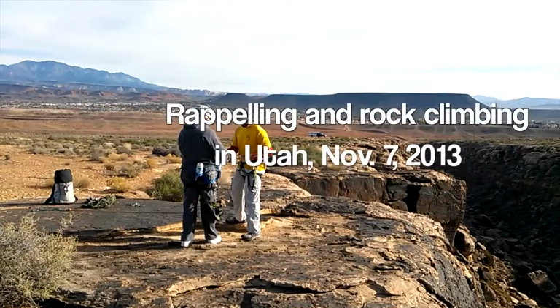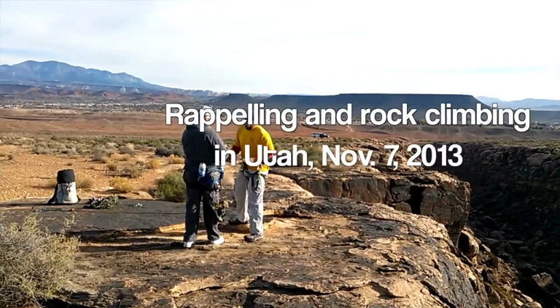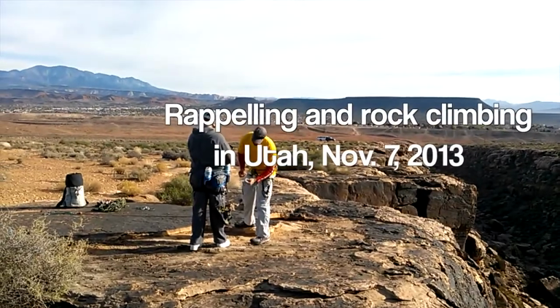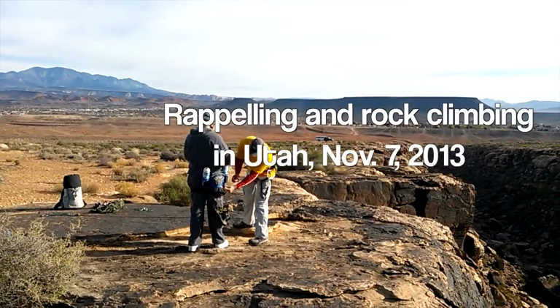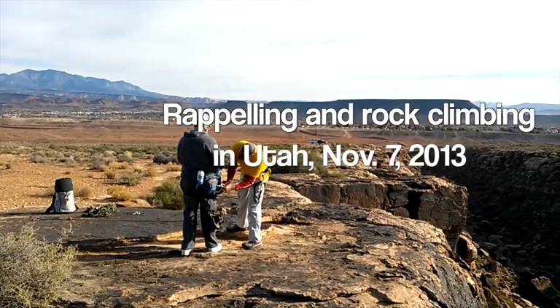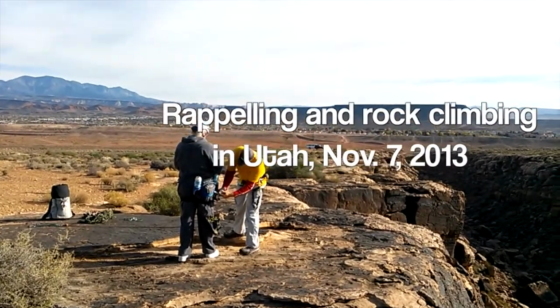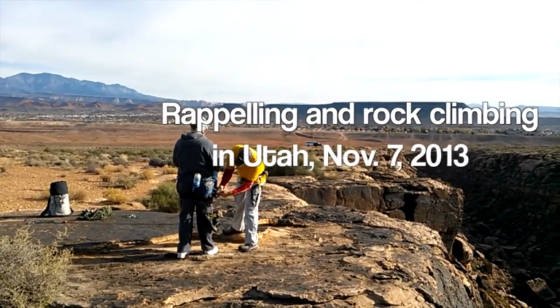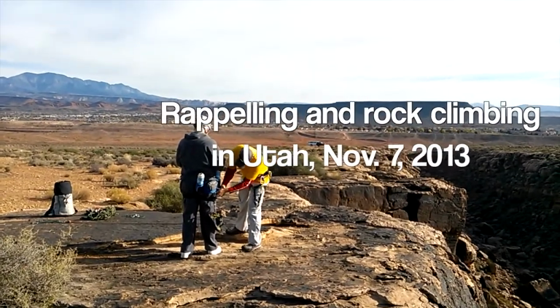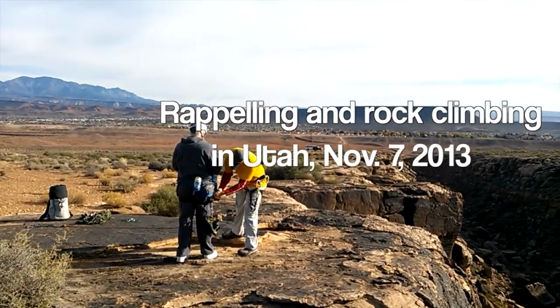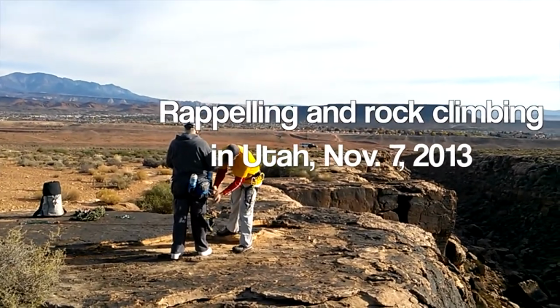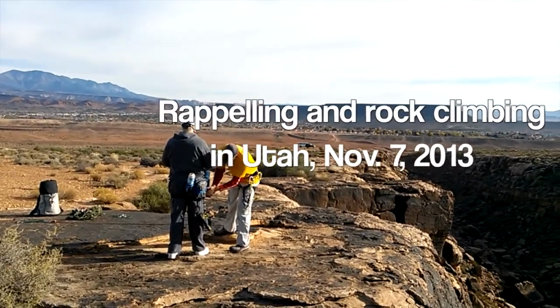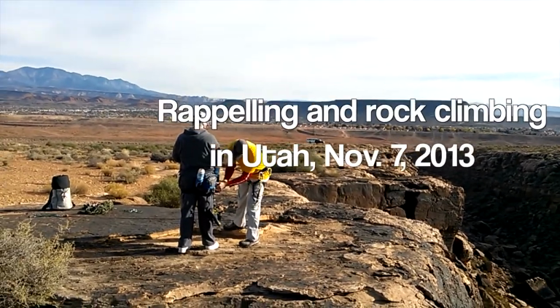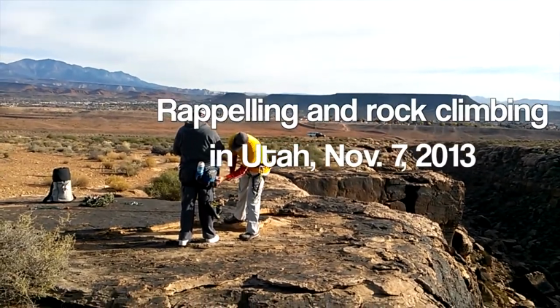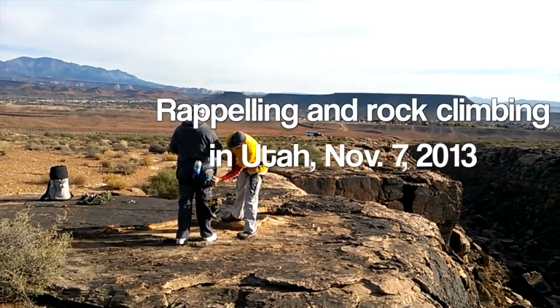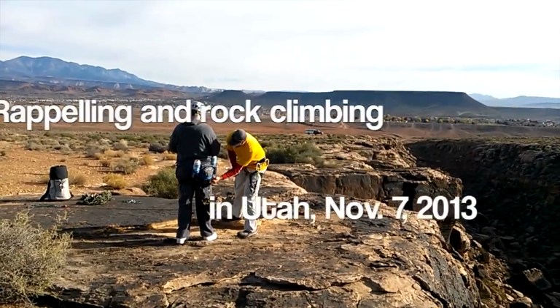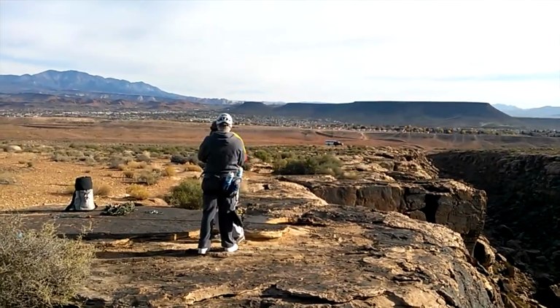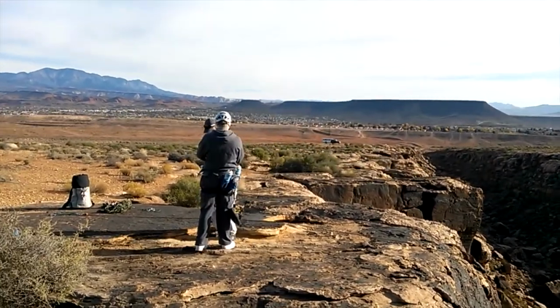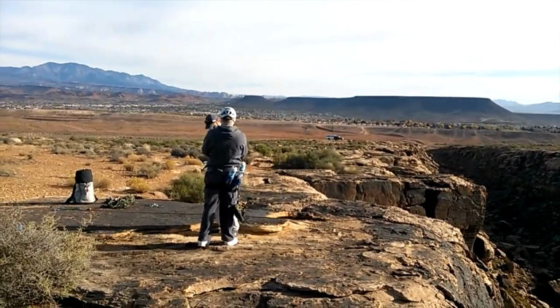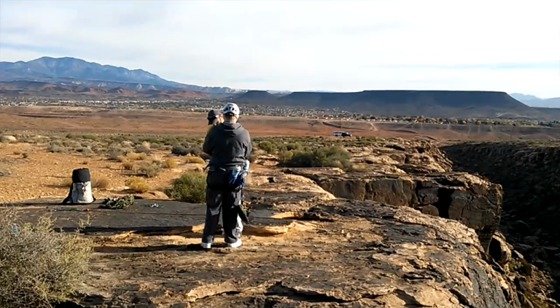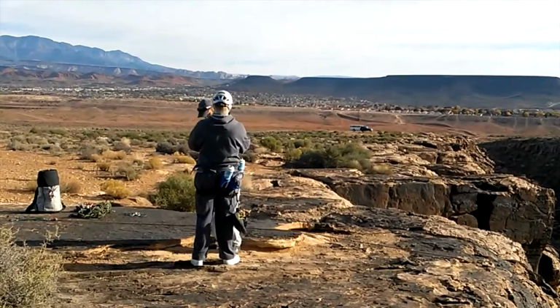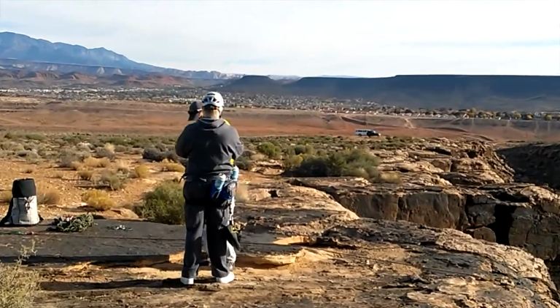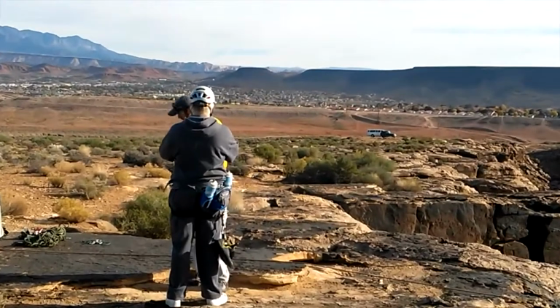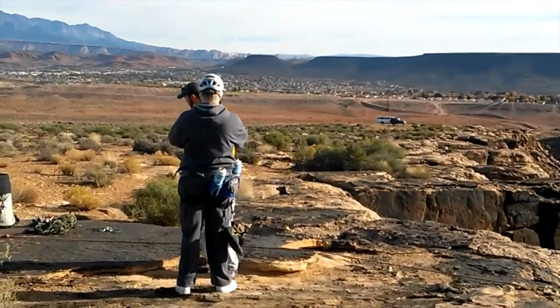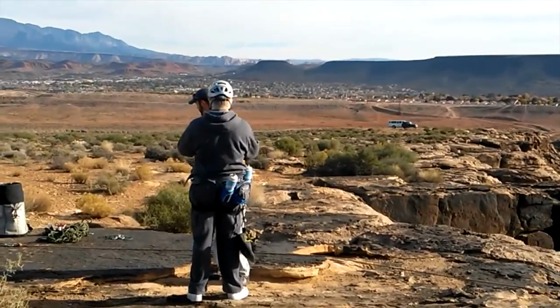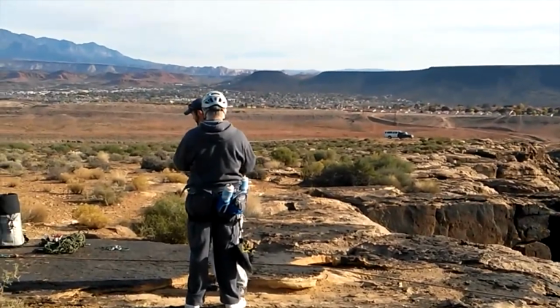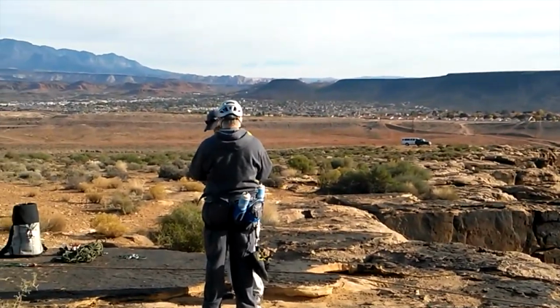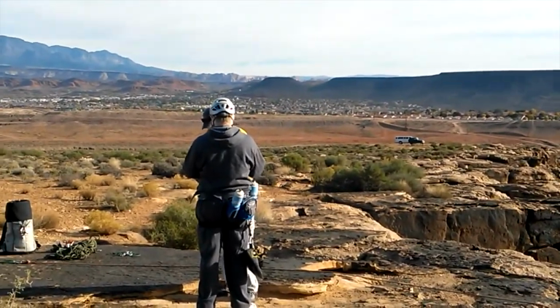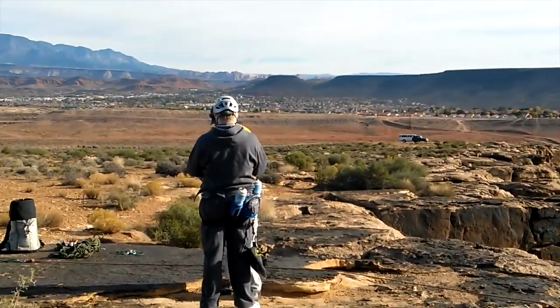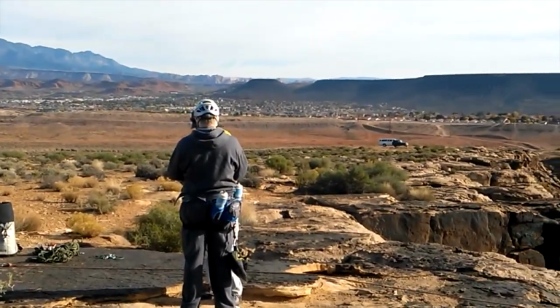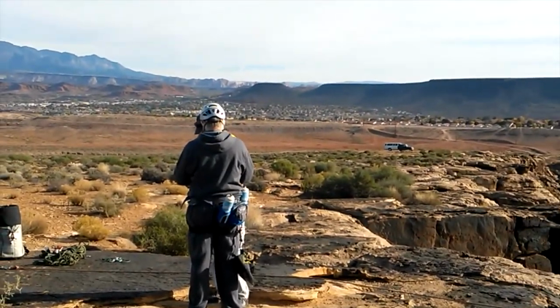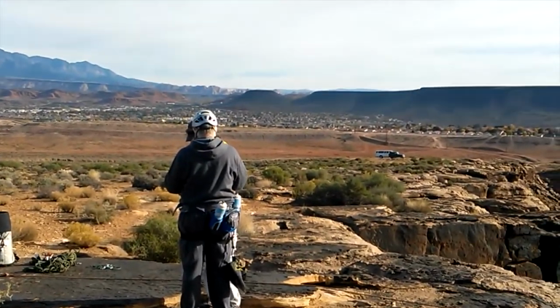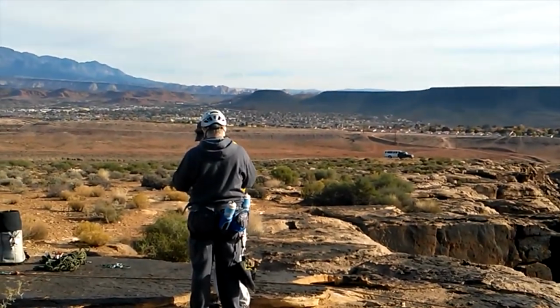It's Dan's turn. He's going to be rappelling down this rock. Getting all ready. Gina's going to be proud of him.